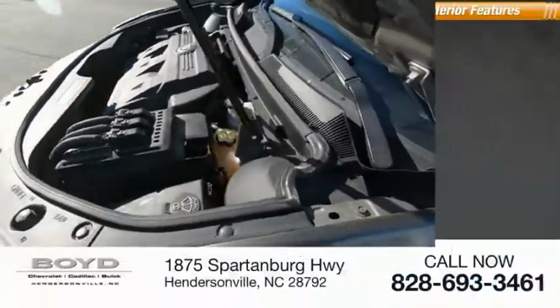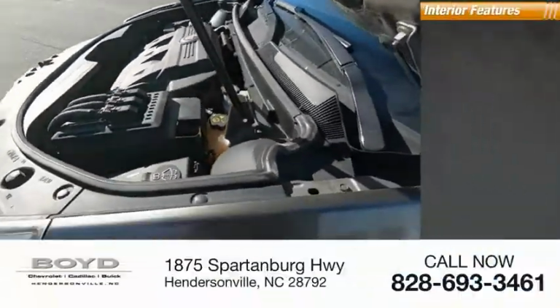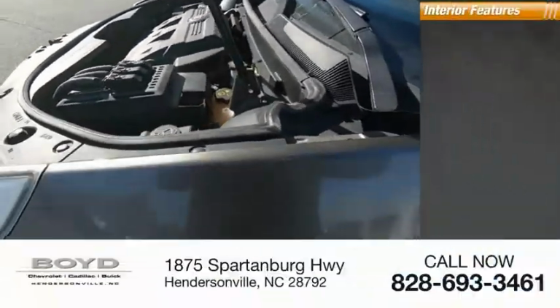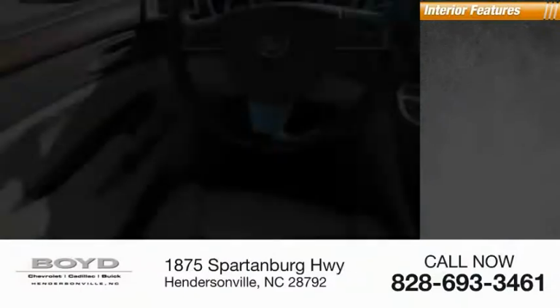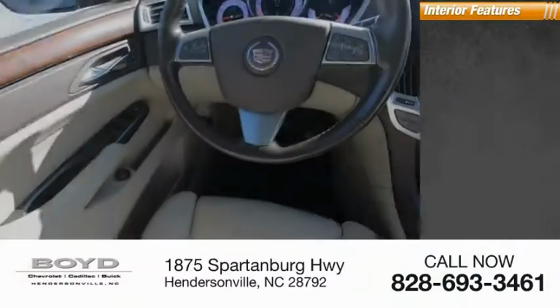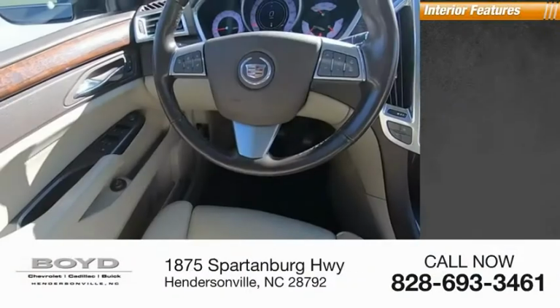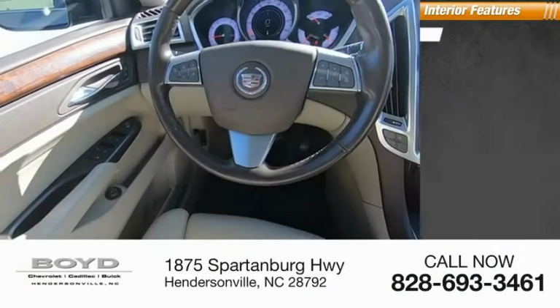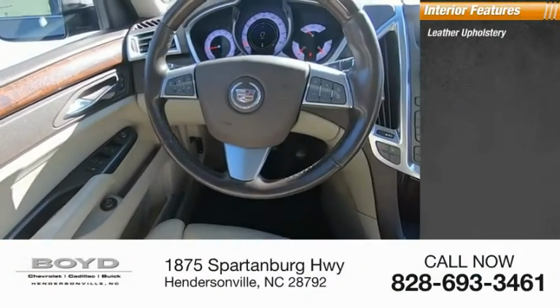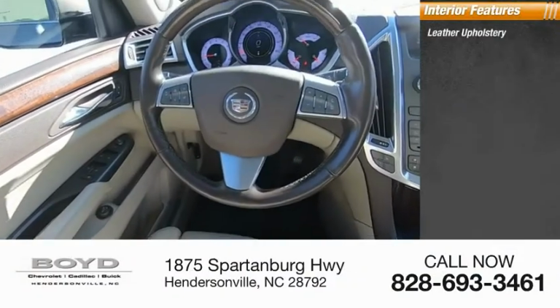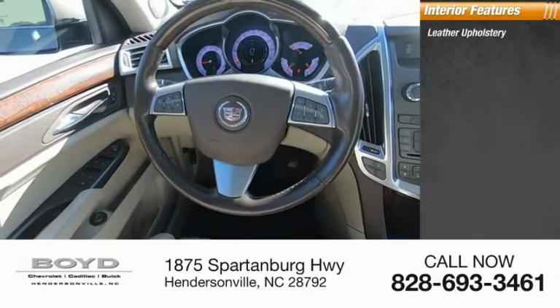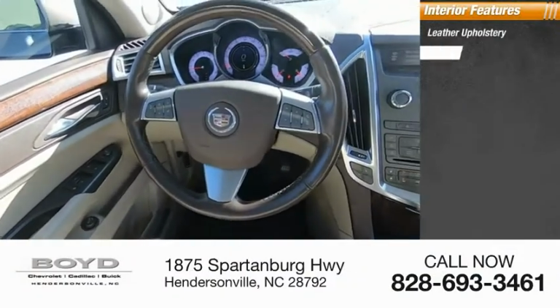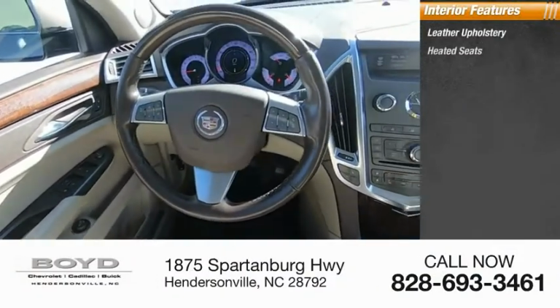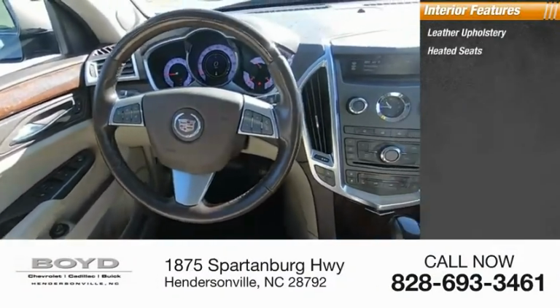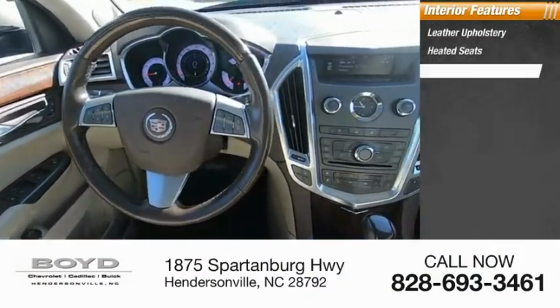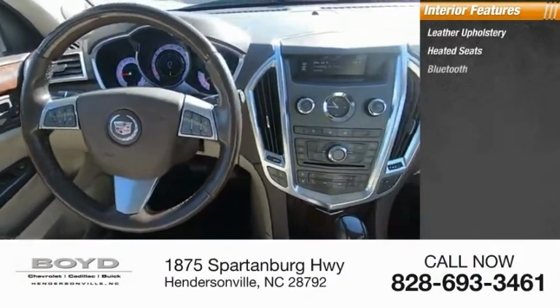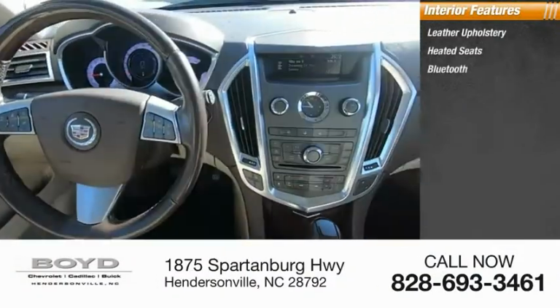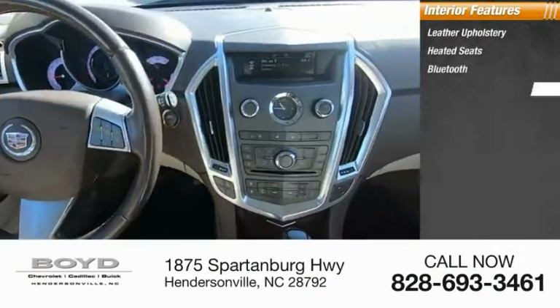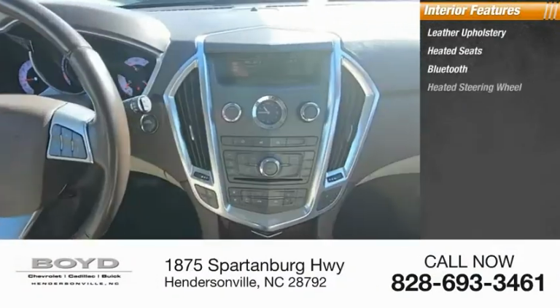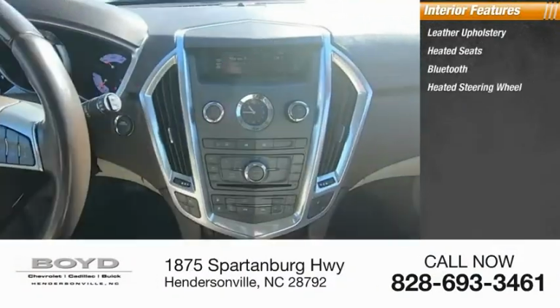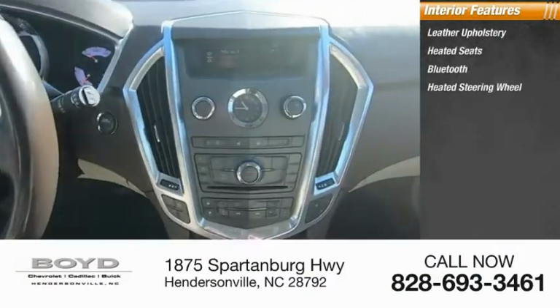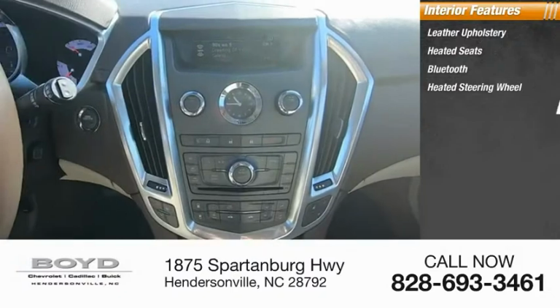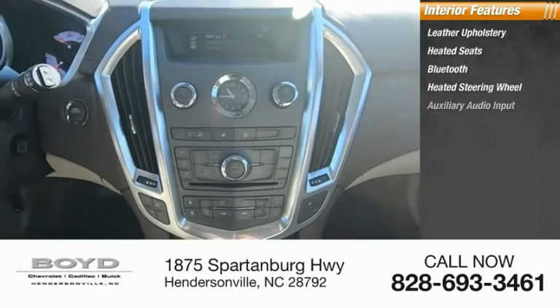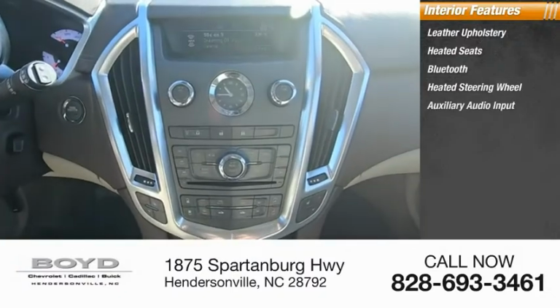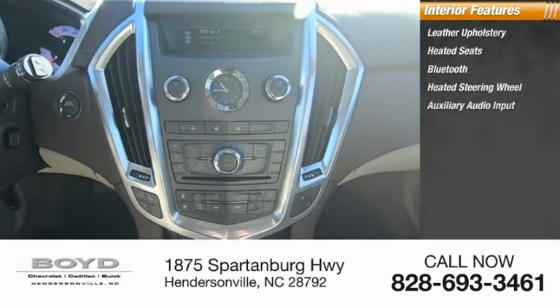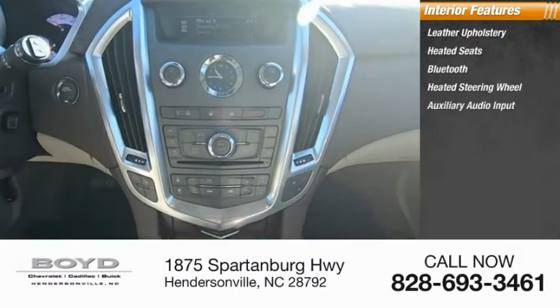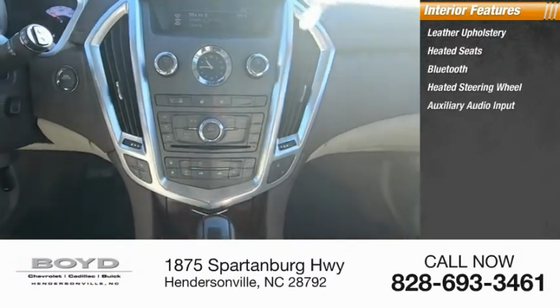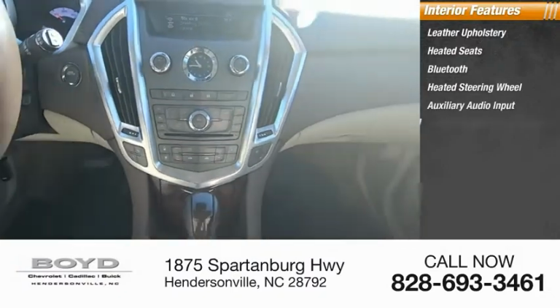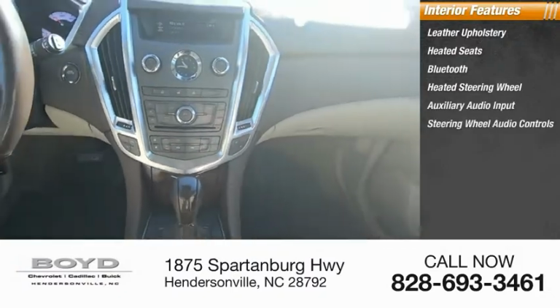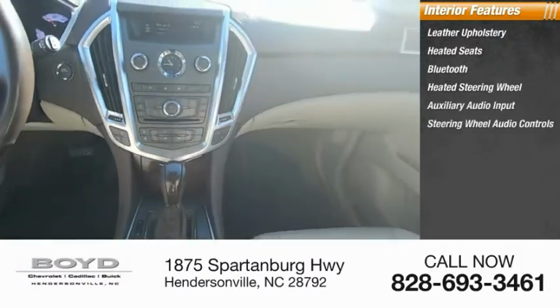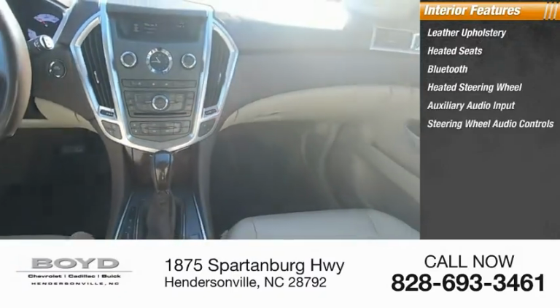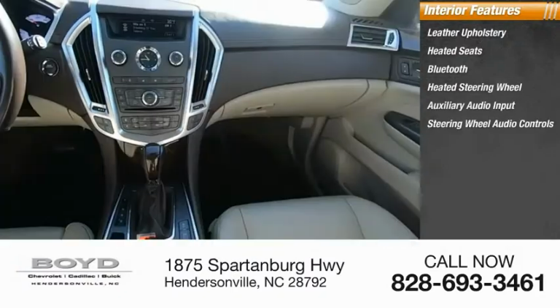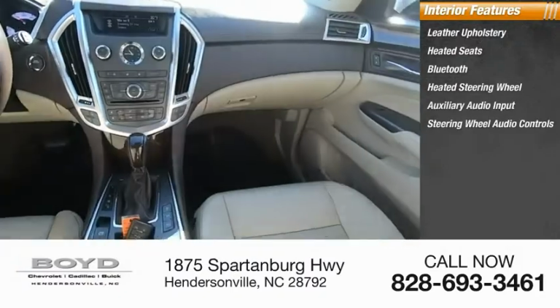Inside you'll find leather upholstery, heated seats, Bluetooth, heated steering wheel, auxiliary audio input, and steering wheel audio controls.